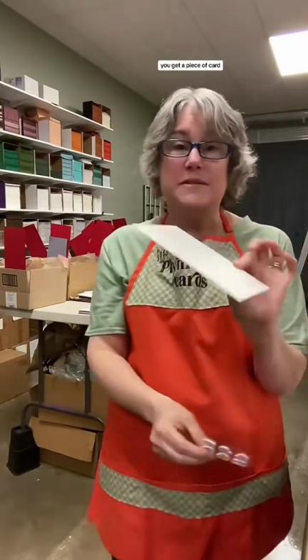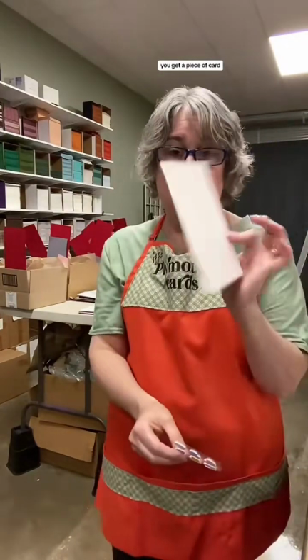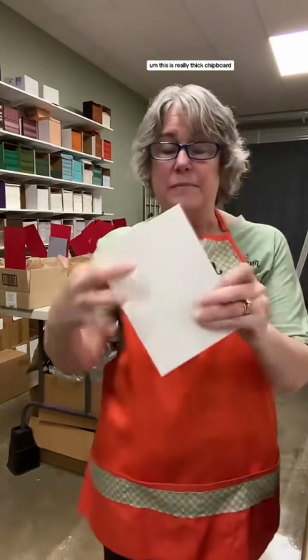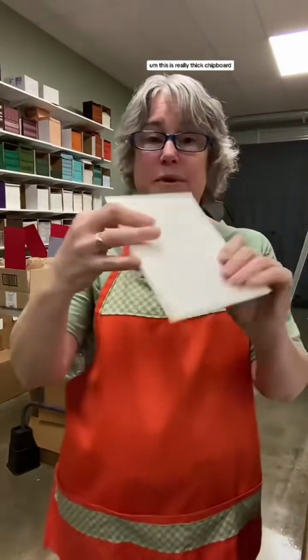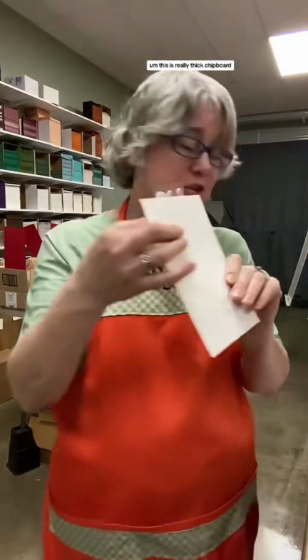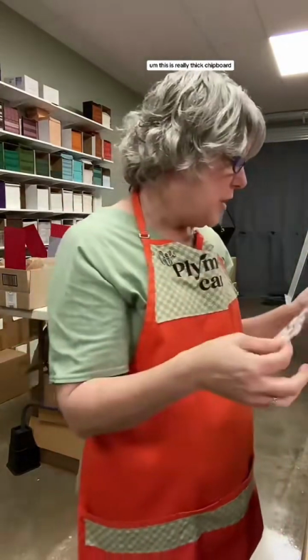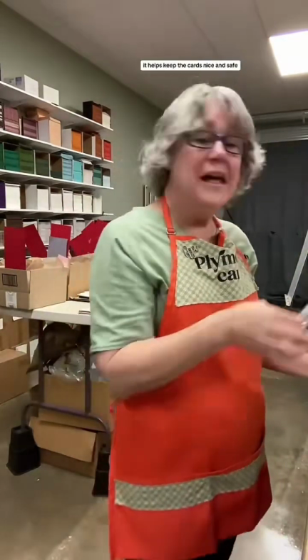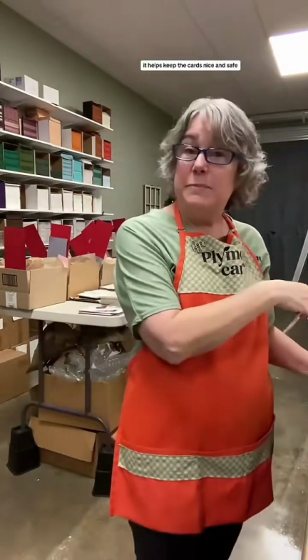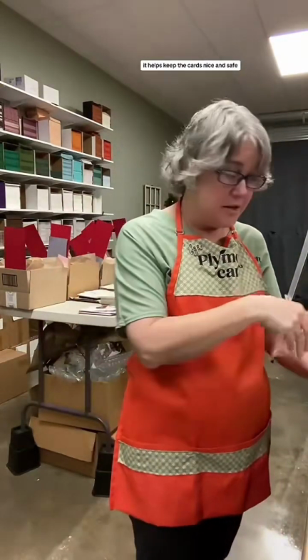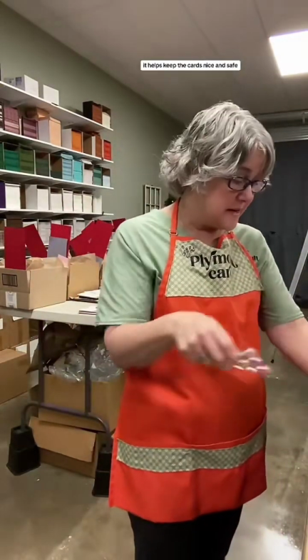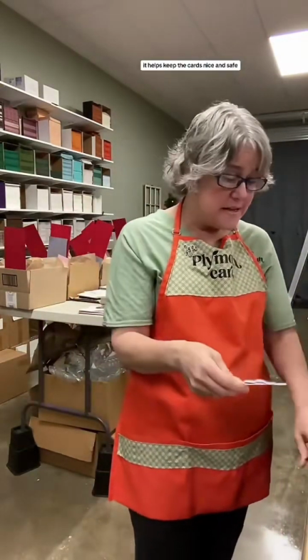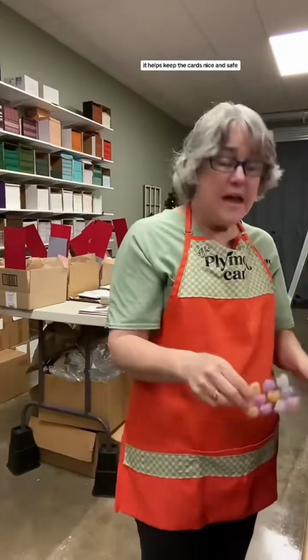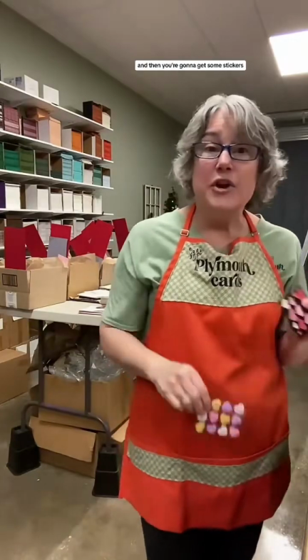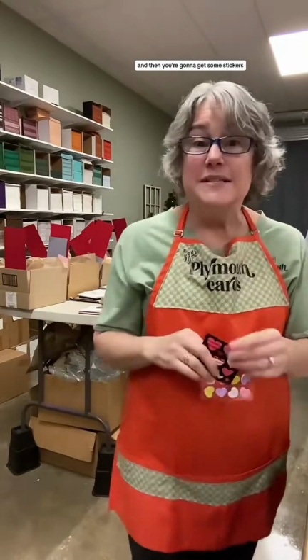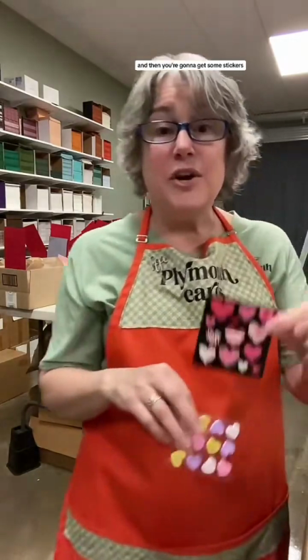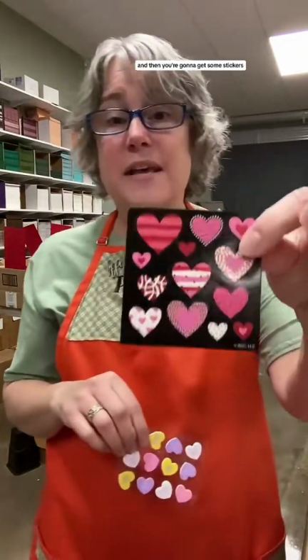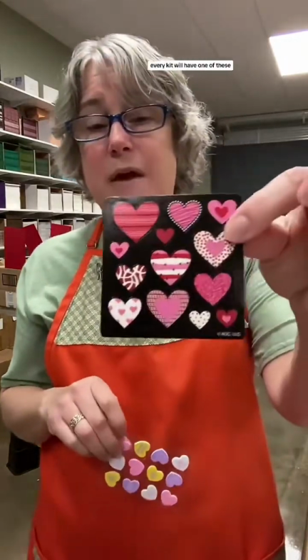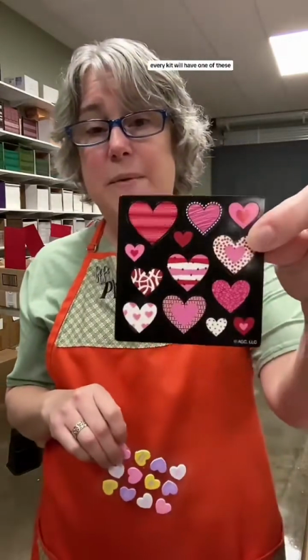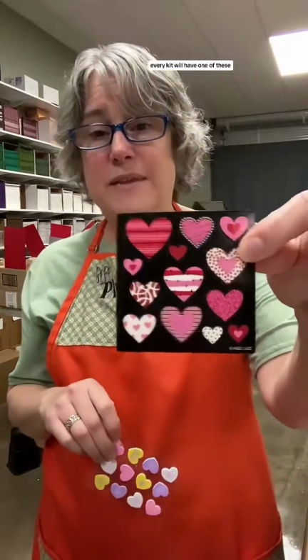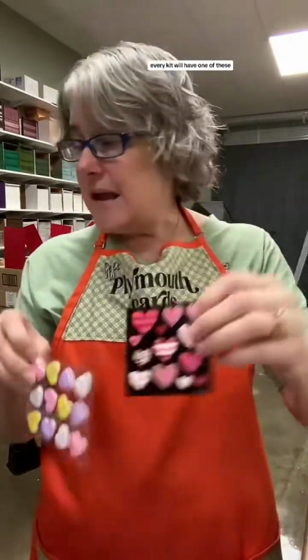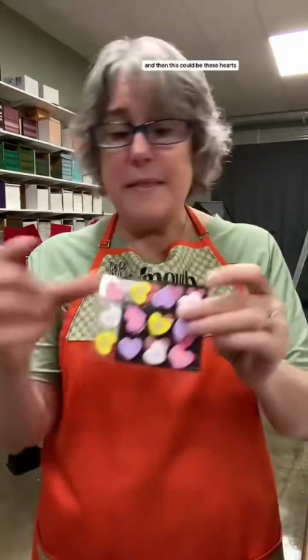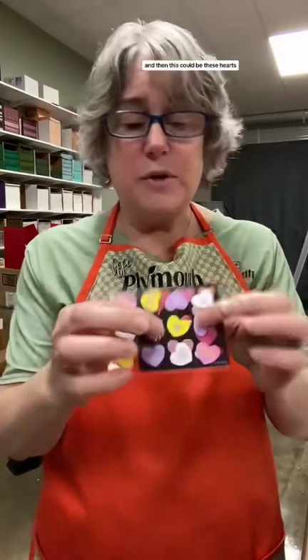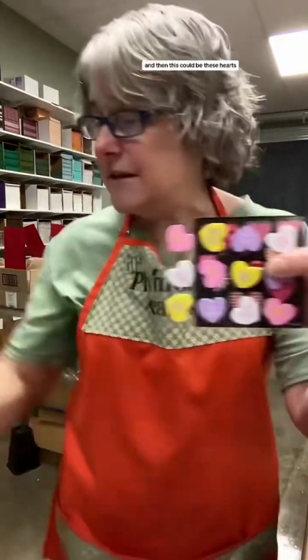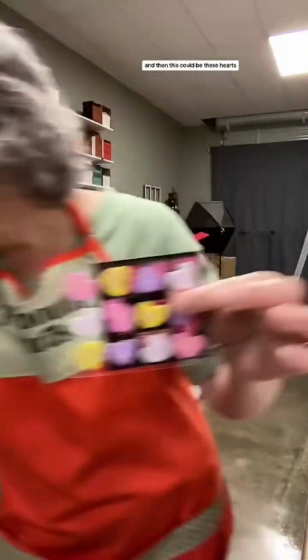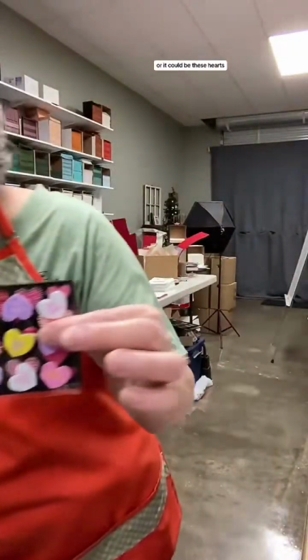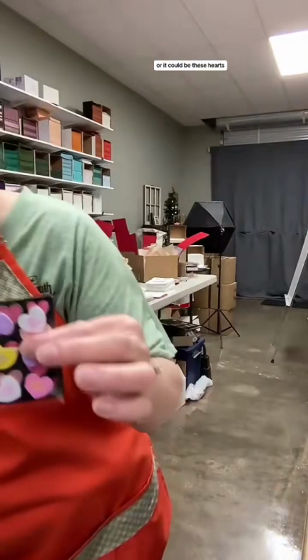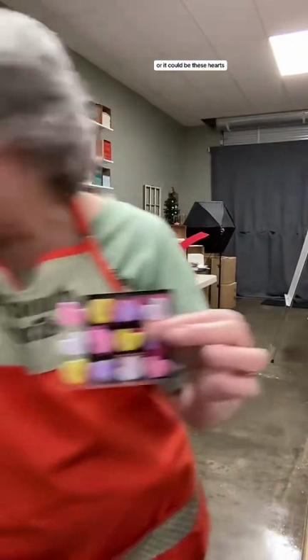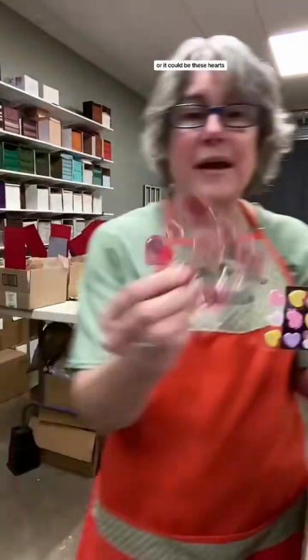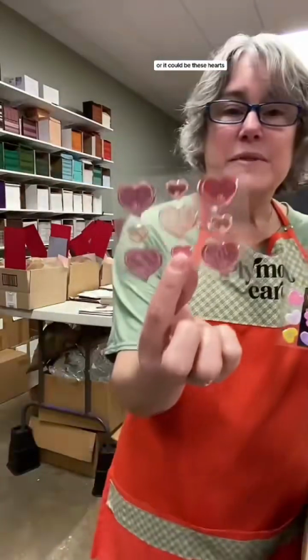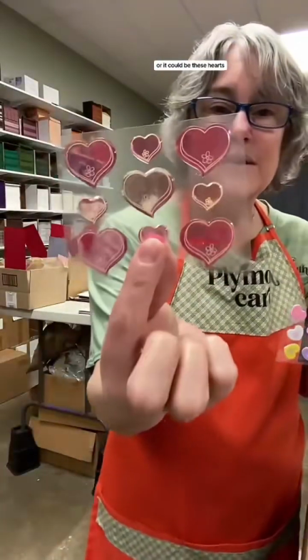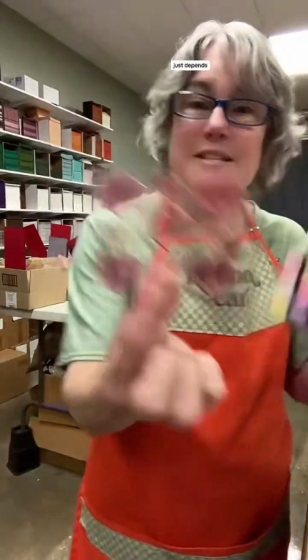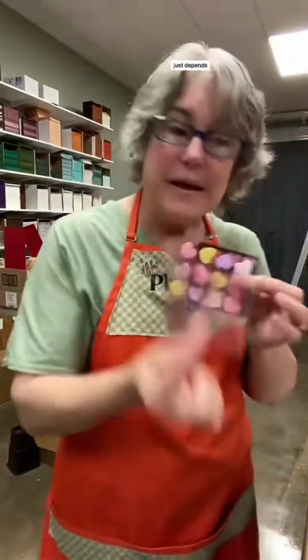Get a piece of really thick chipboard - it helps keep the cards nice and safe. And then you're going to get some stickers. Every kit will have one of these, and then this could be these hearts or it could be these hearts - just depends.